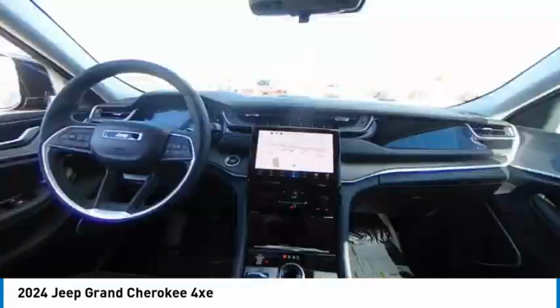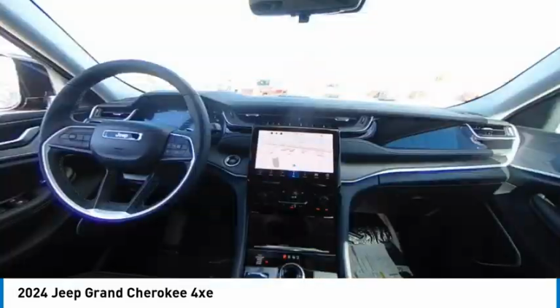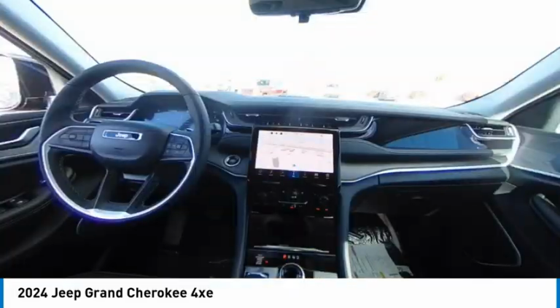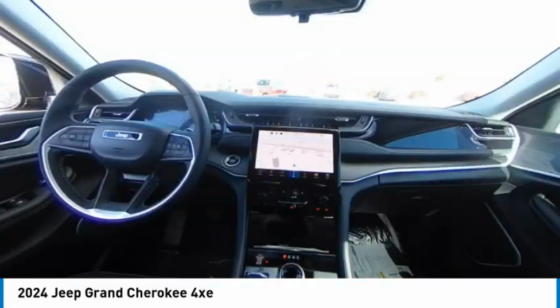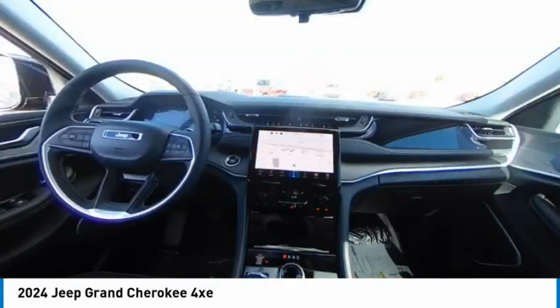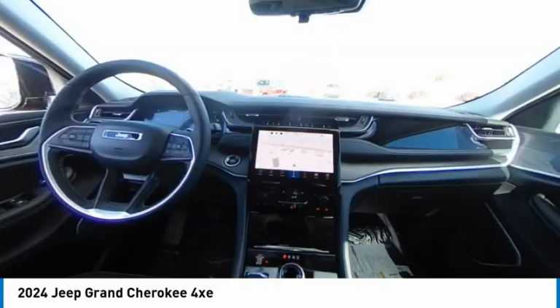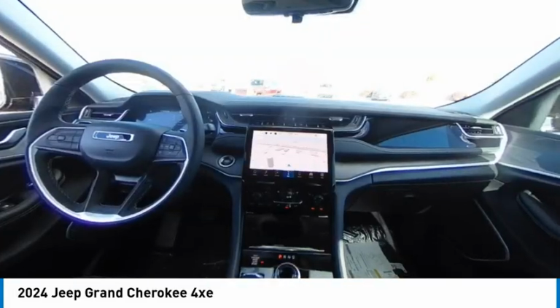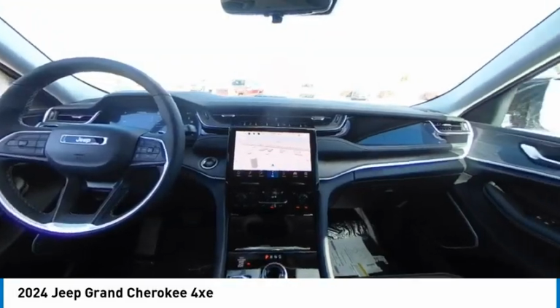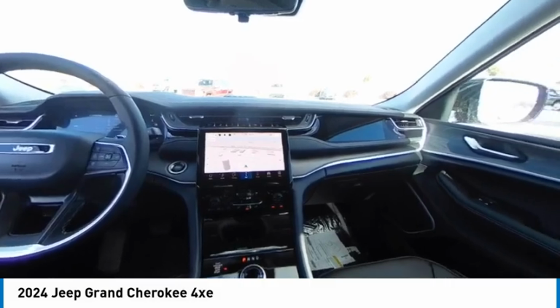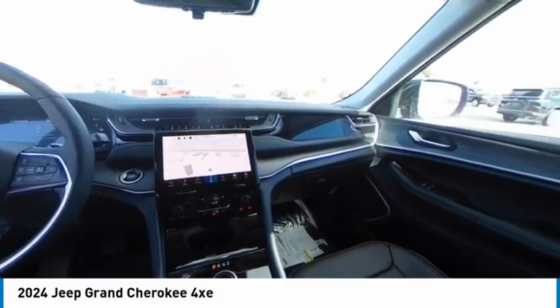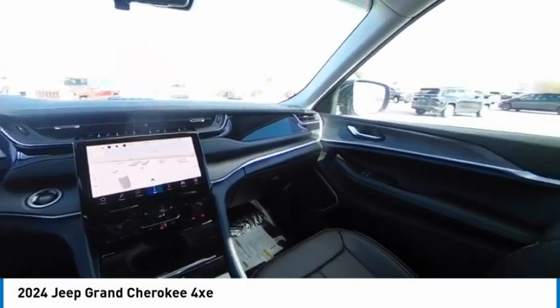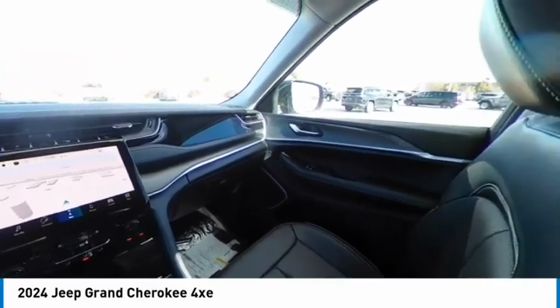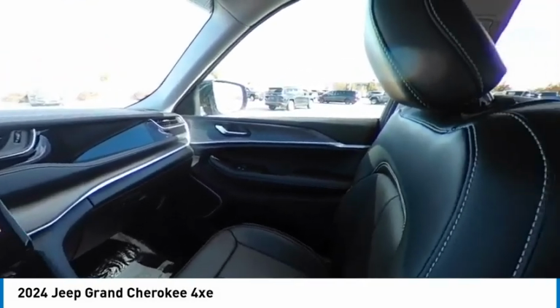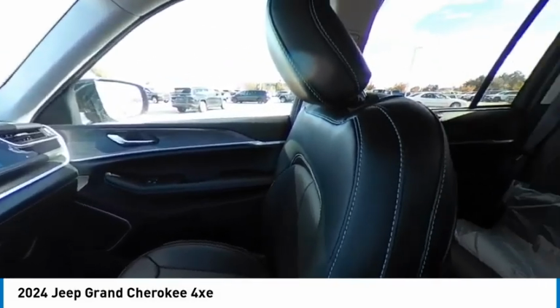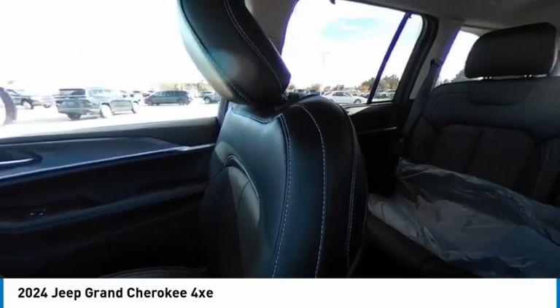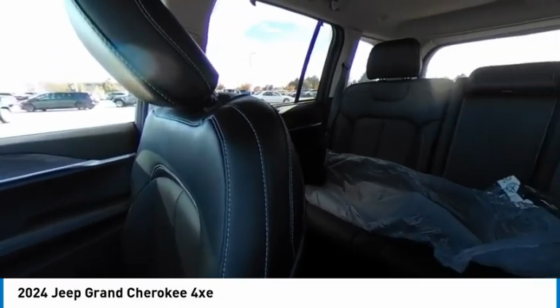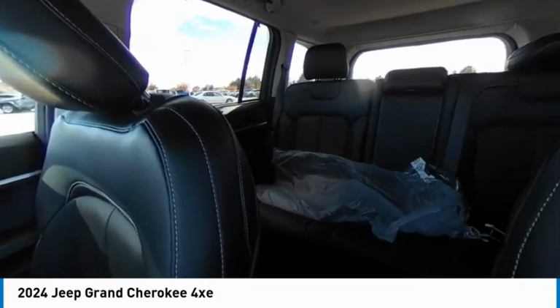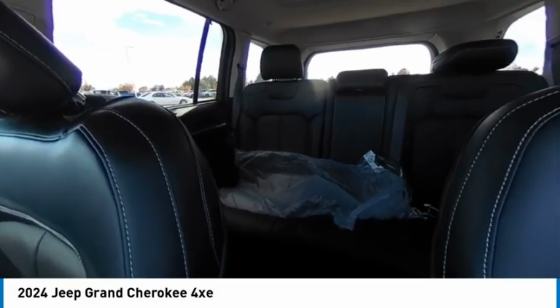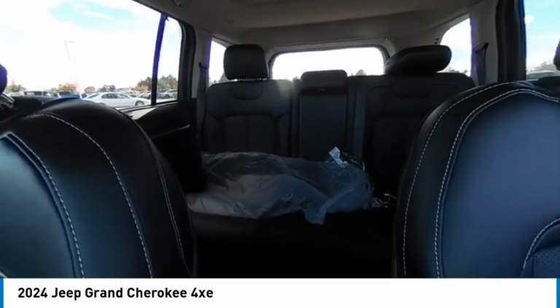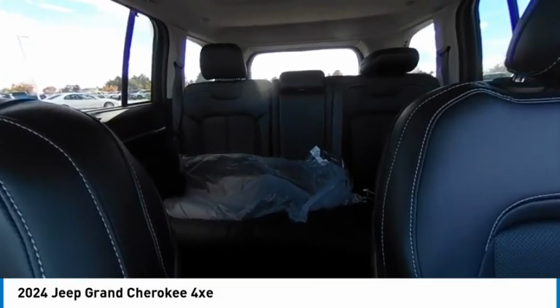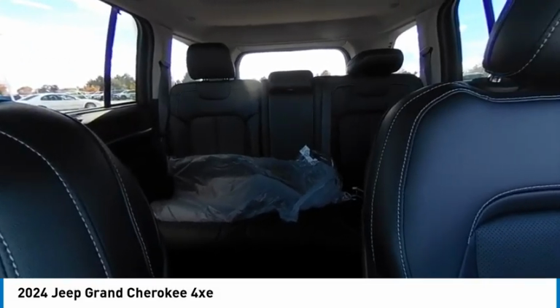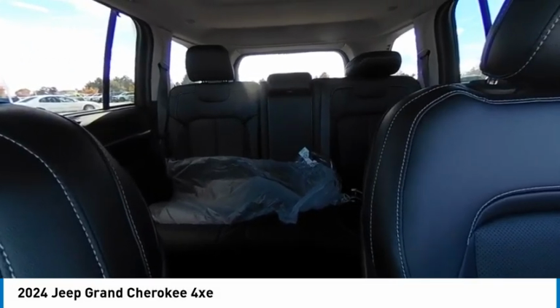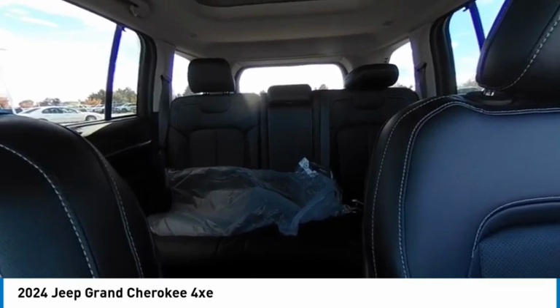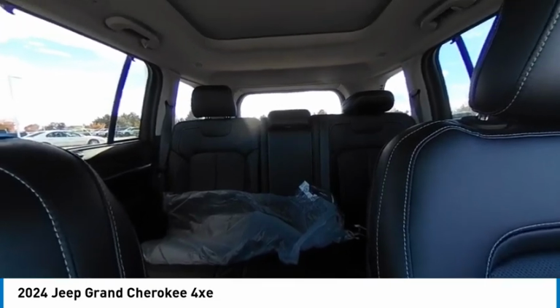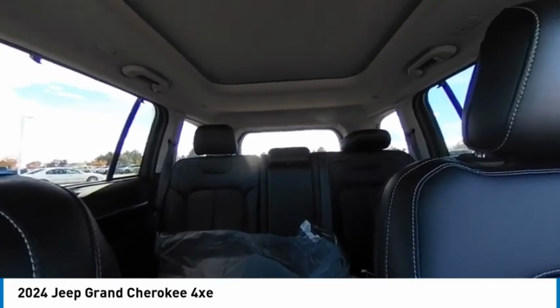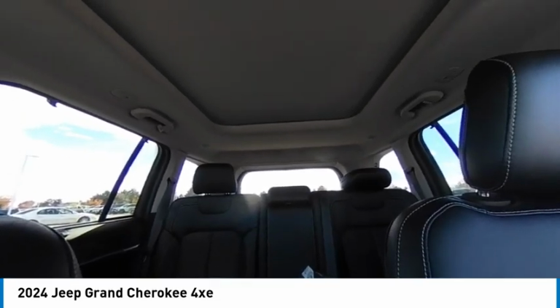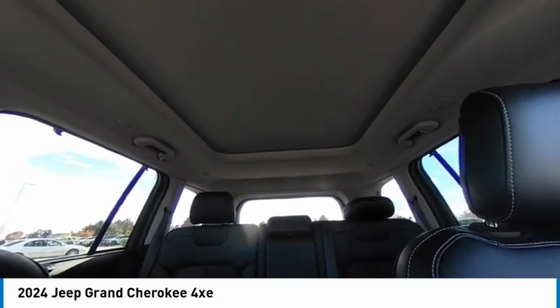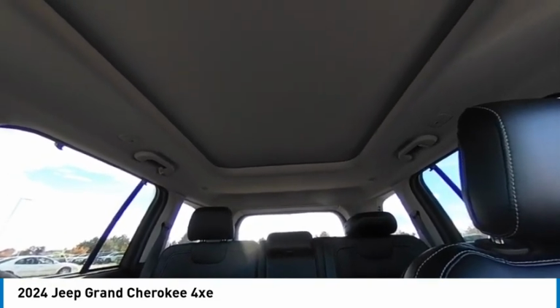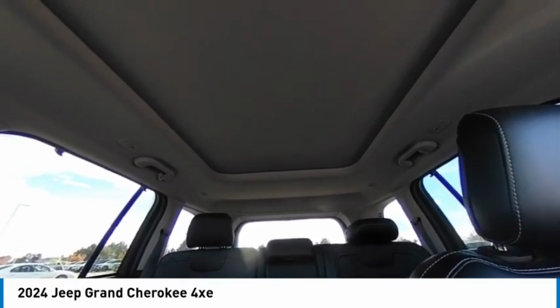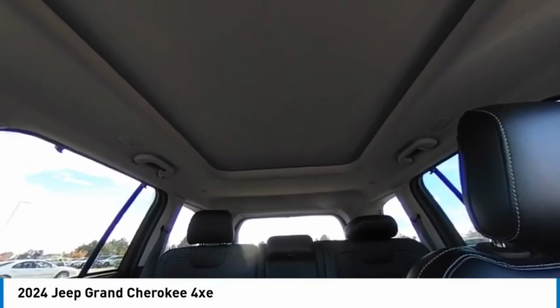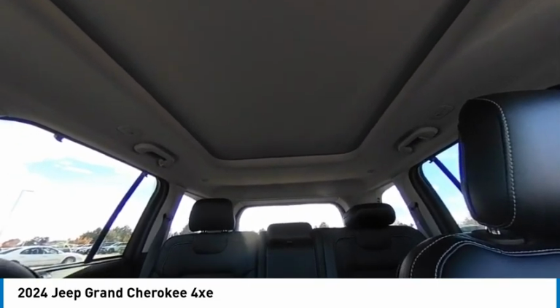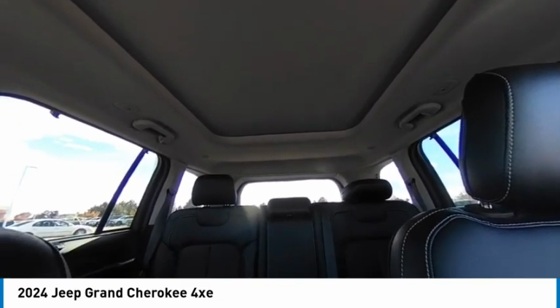Tire pressure monitor, four-wheel drive, turbocharged, panoramic roof, blind spot monitor, heated mirrors, aluminum wheels, rear spoiler, remote engine start, power lift gate.